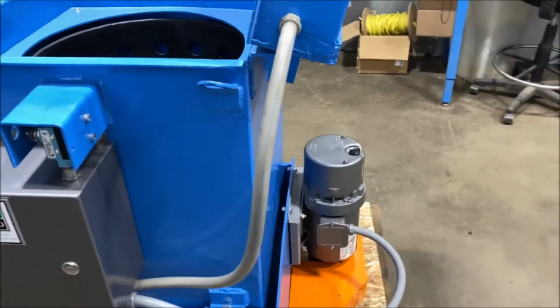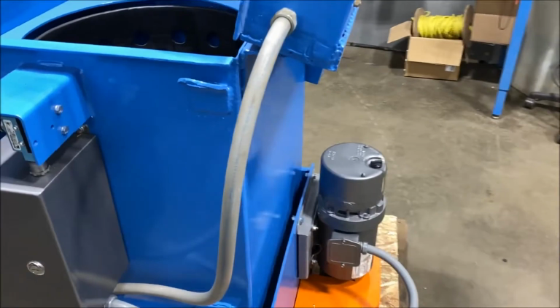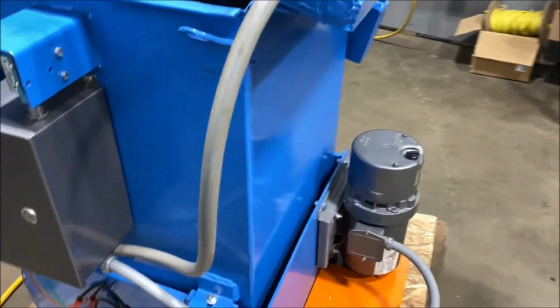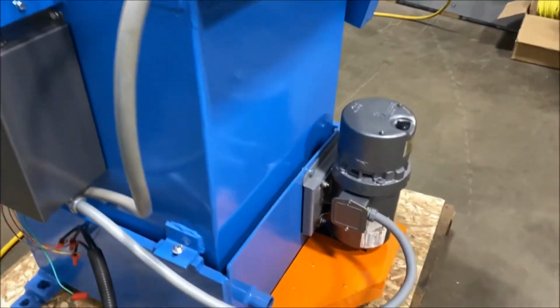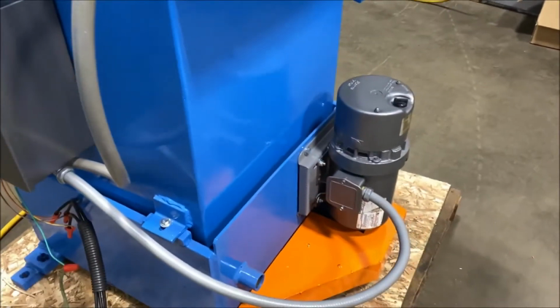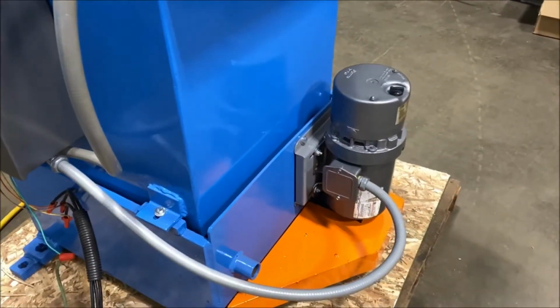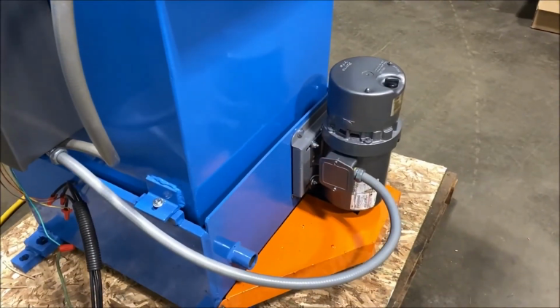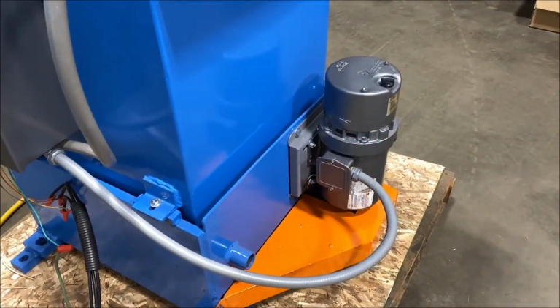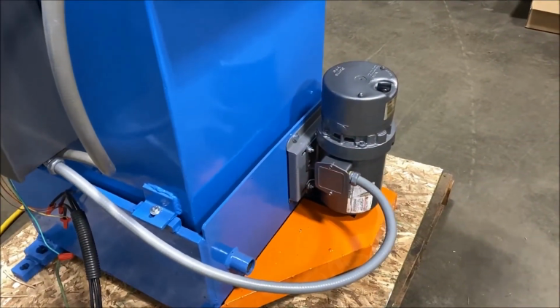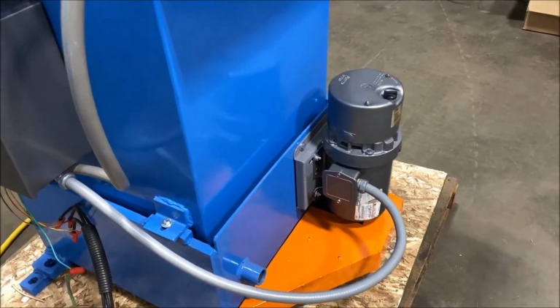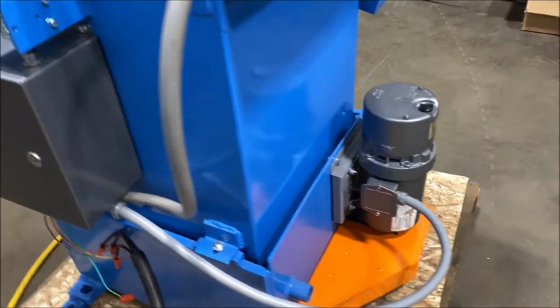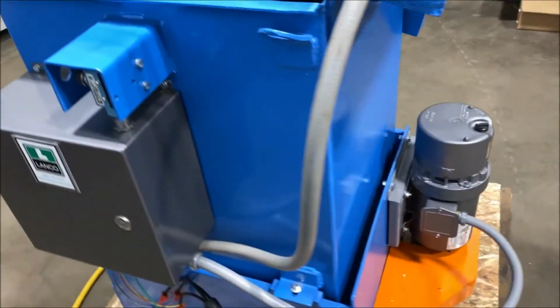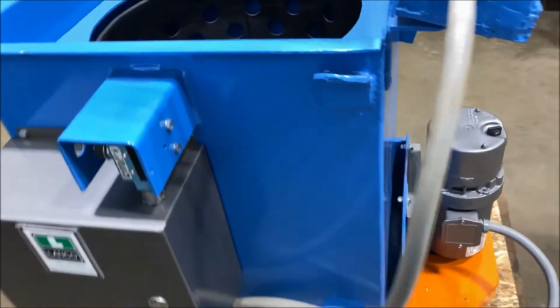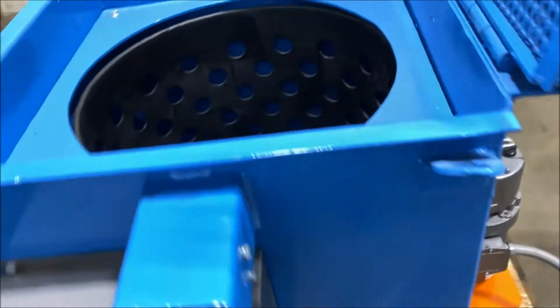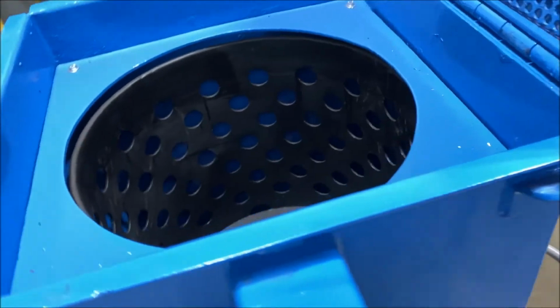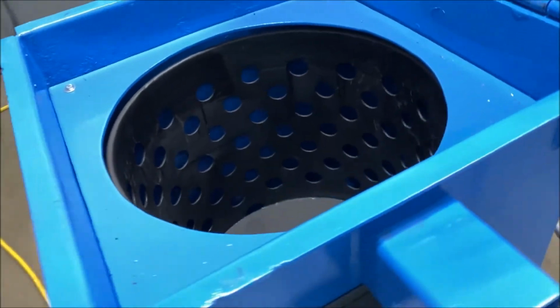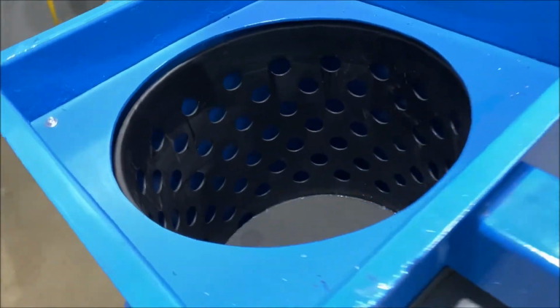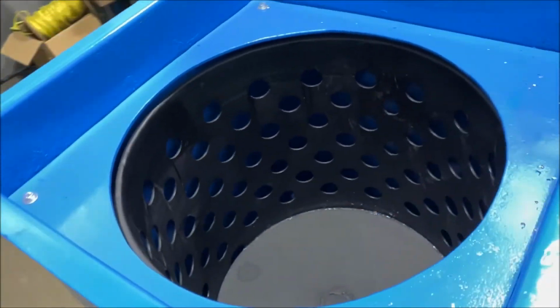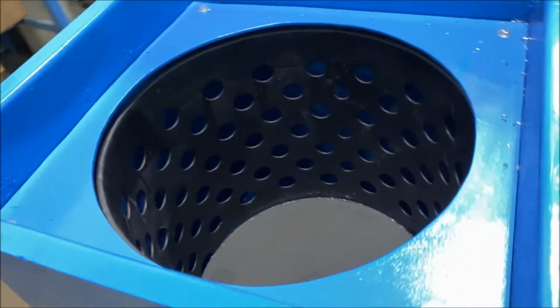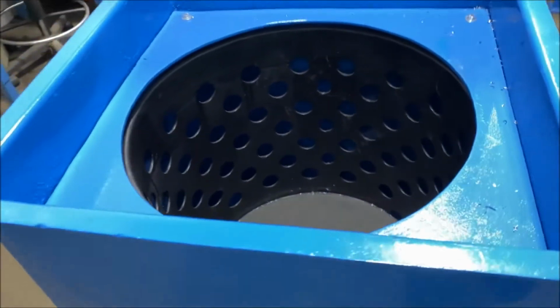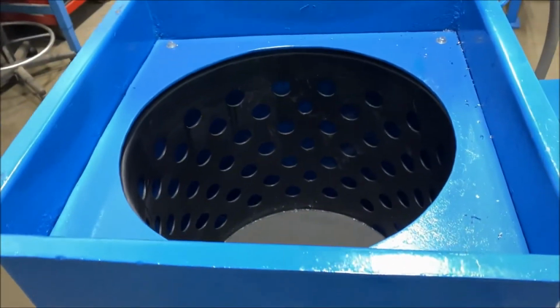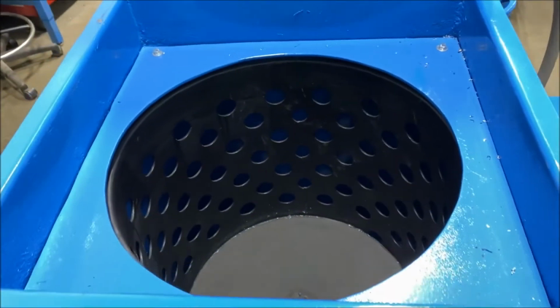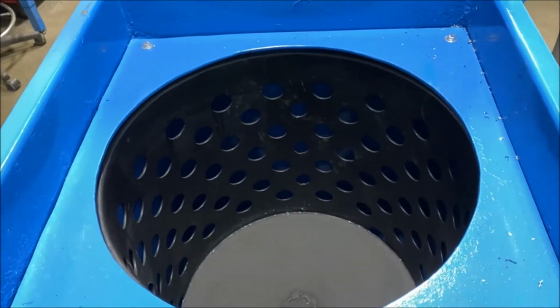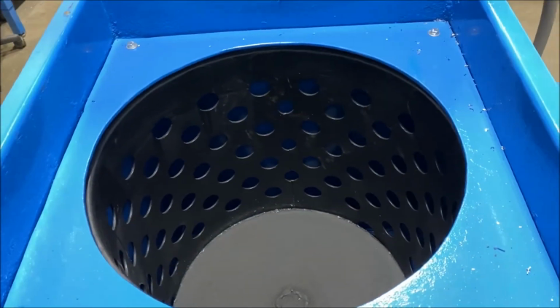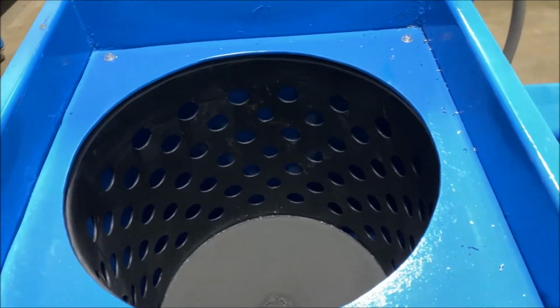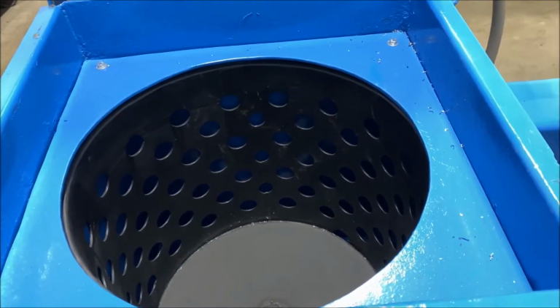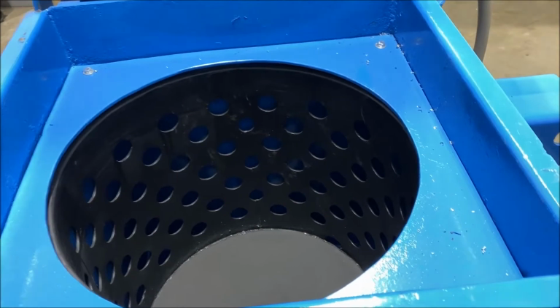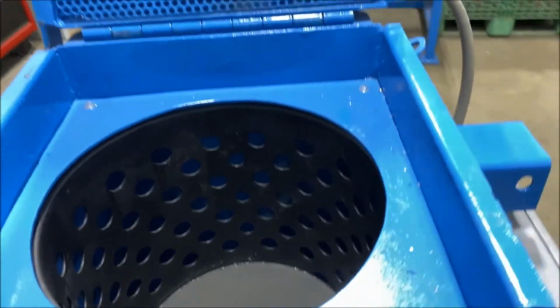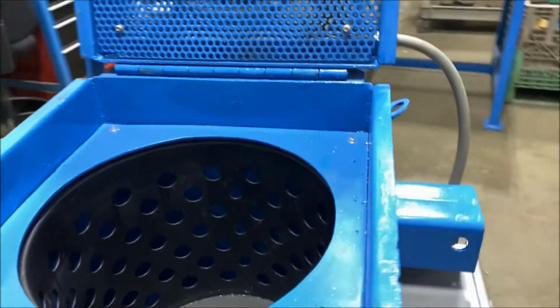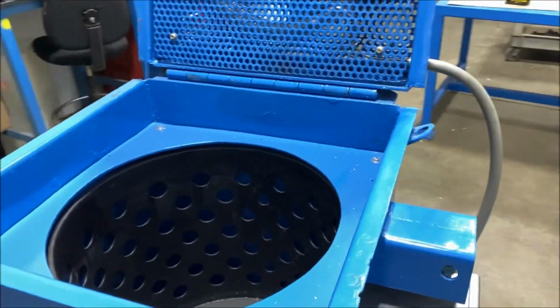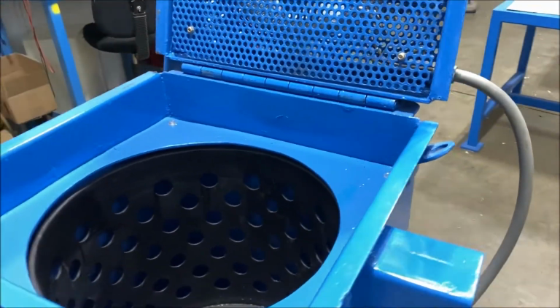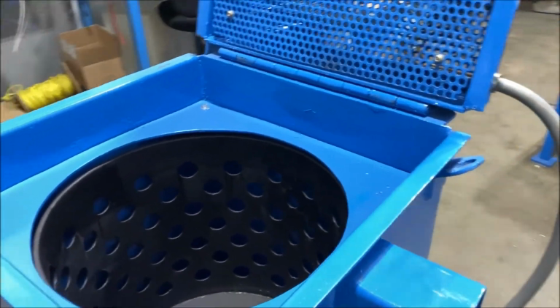There is the 2 horsepower motor. Take a look inside — the unit has been fully refurbished, very nice condition. We'll close it down now so you can see and hear it run.